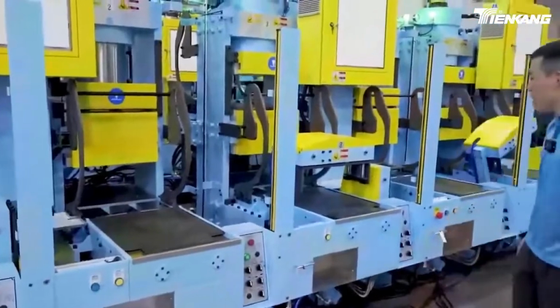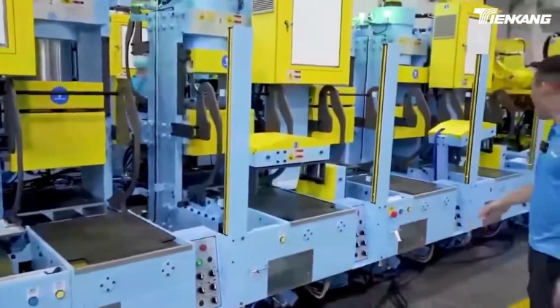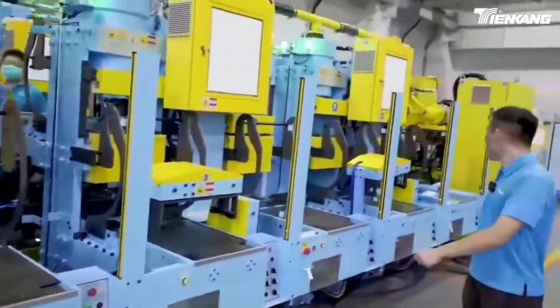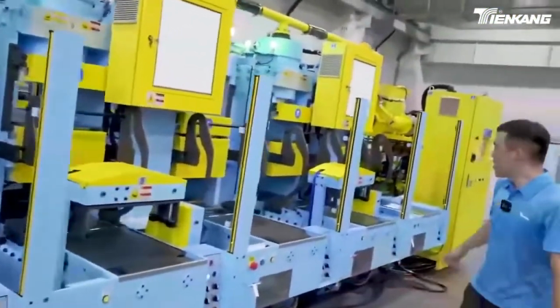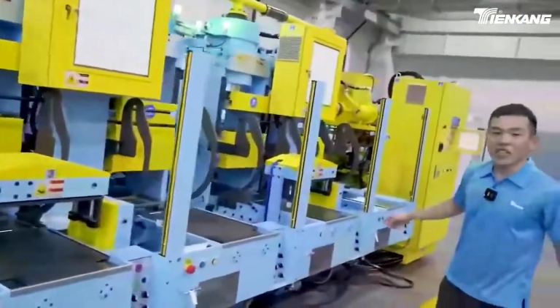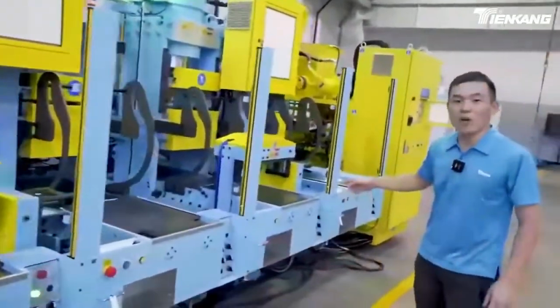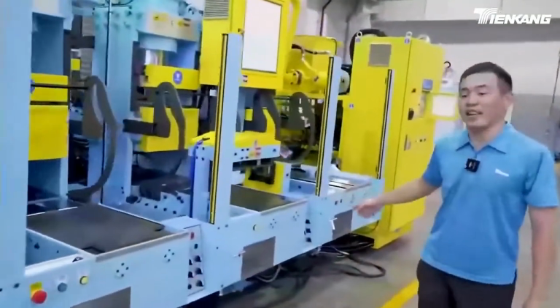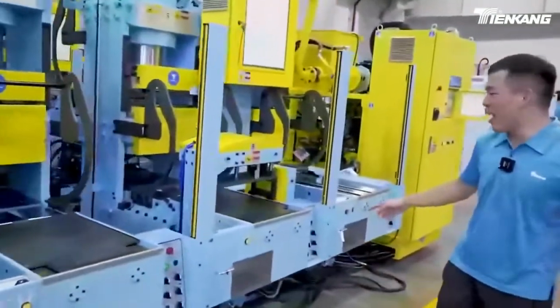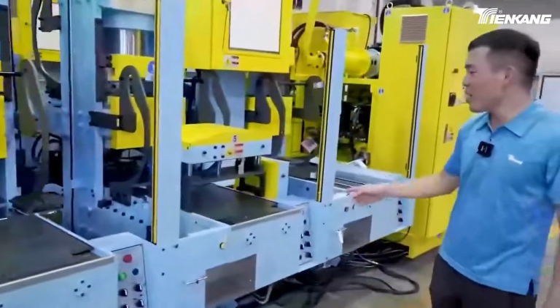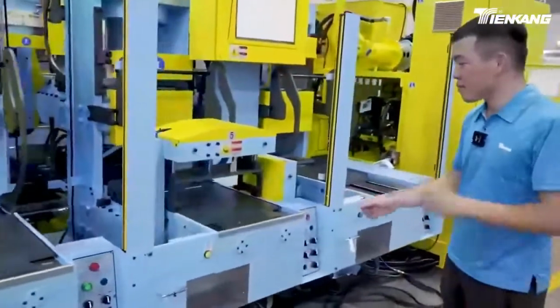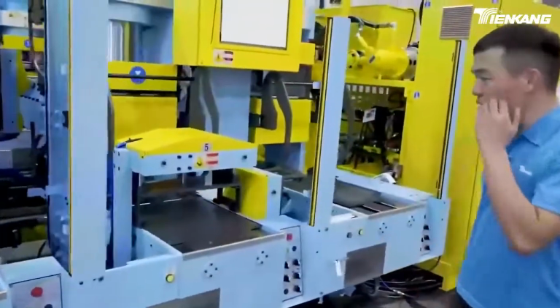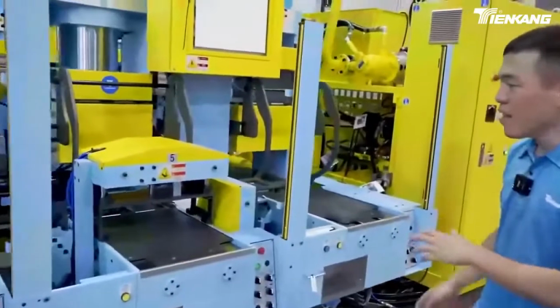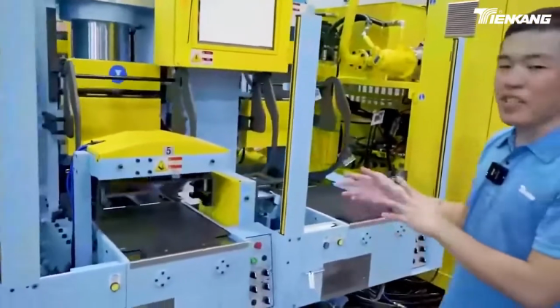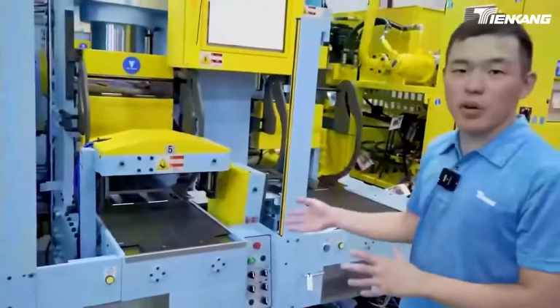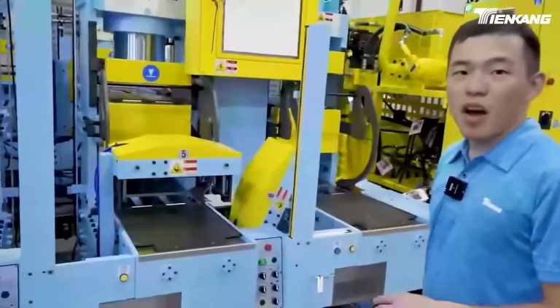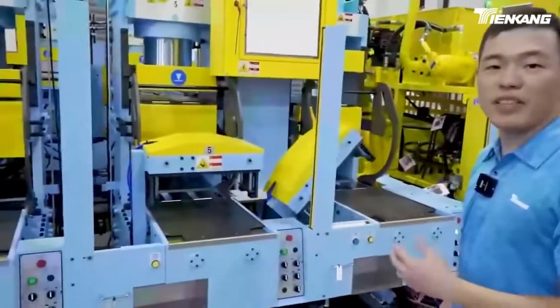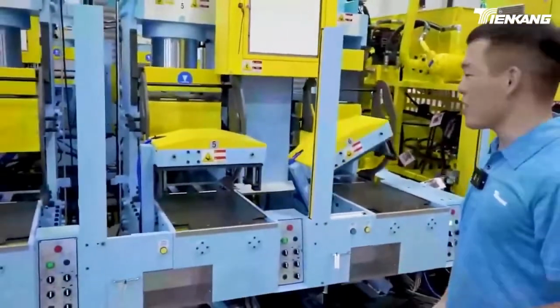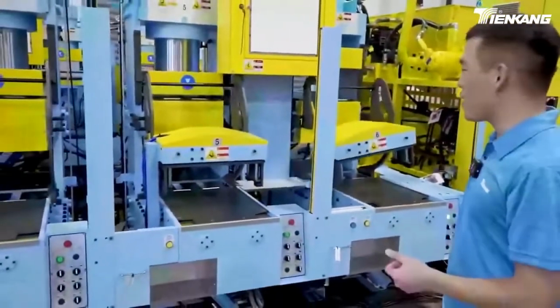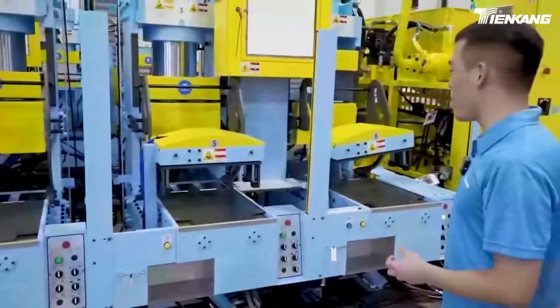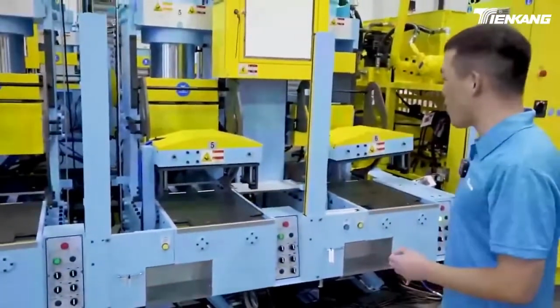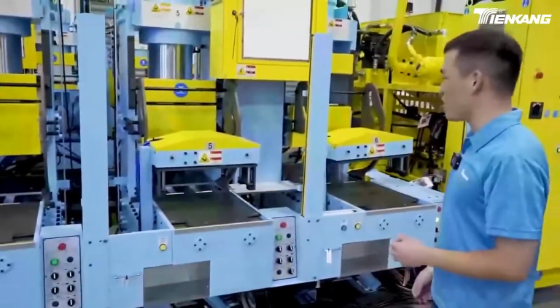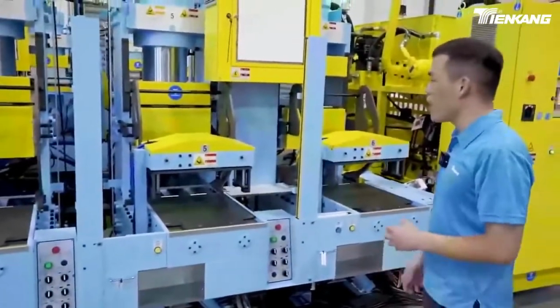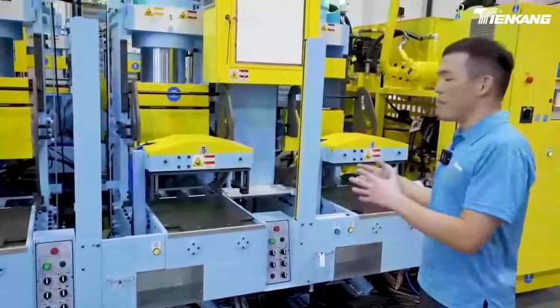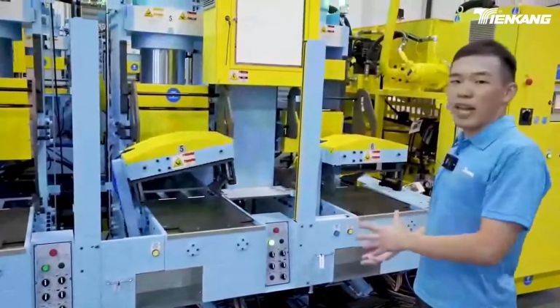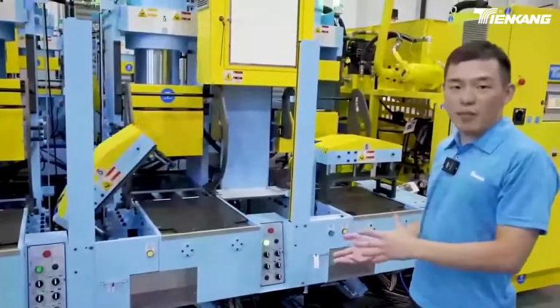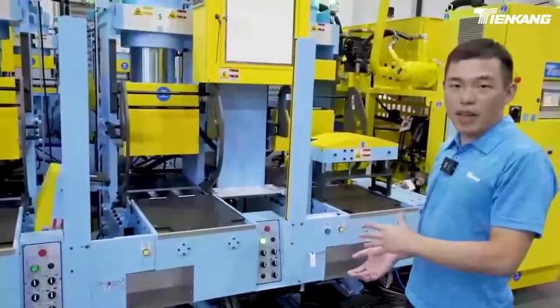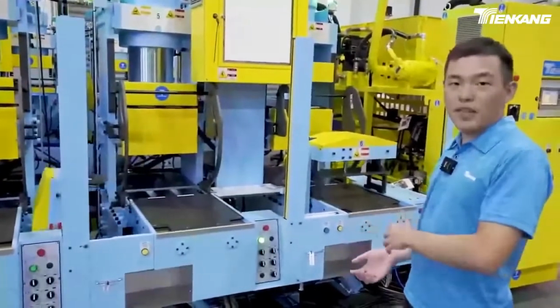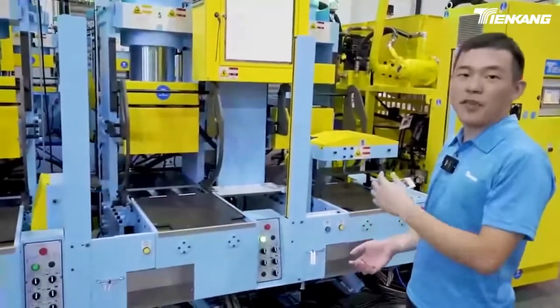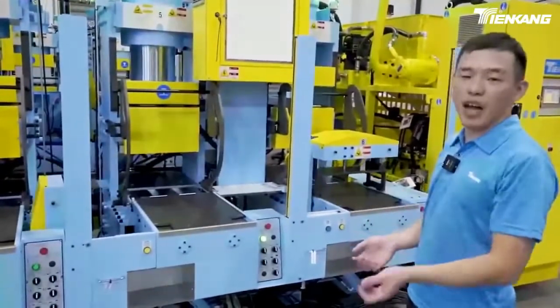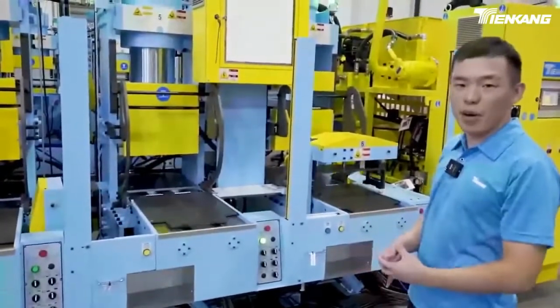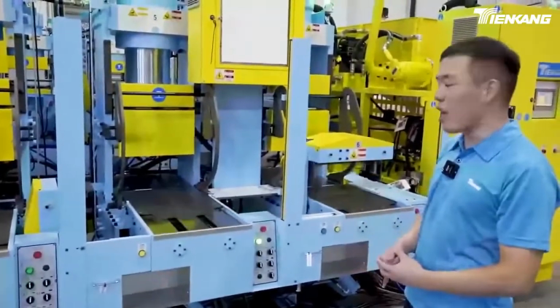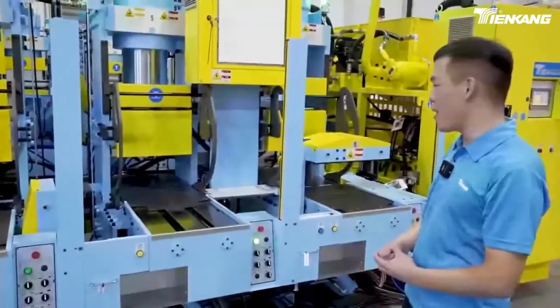Here you can see the mold sliding device. This is the mold opening device — it works automatically so the middle plate of the mold can be pulled out of the mold automatically.